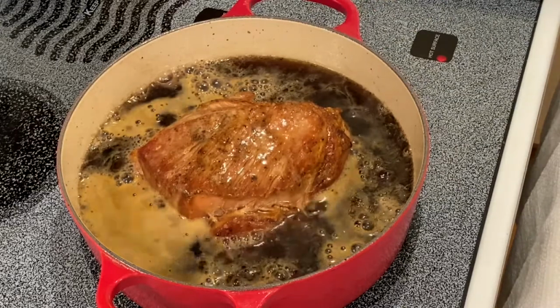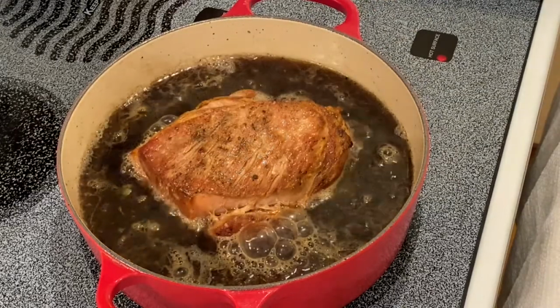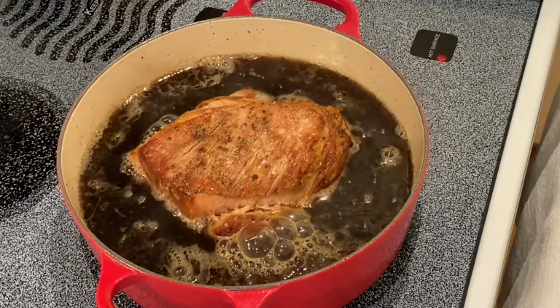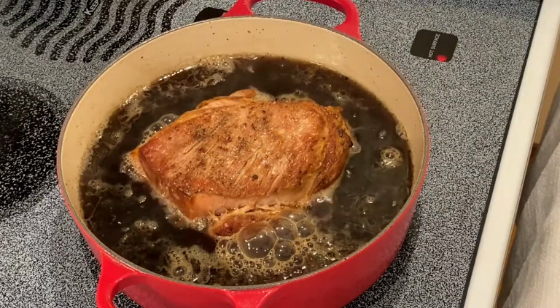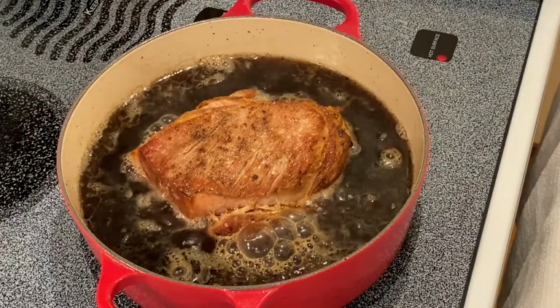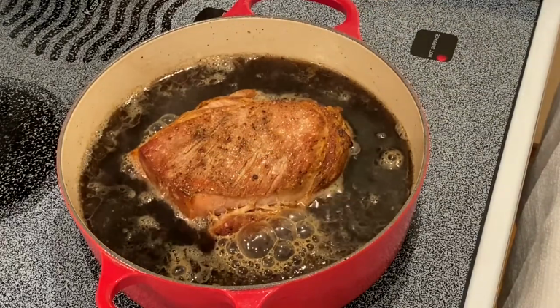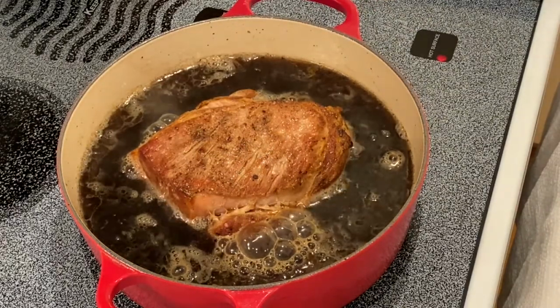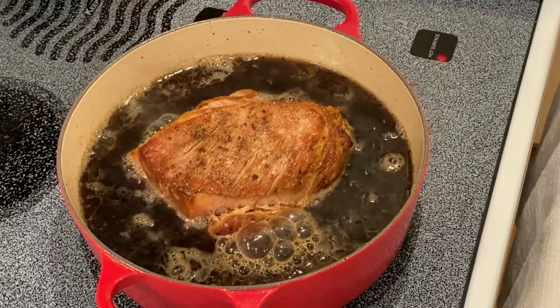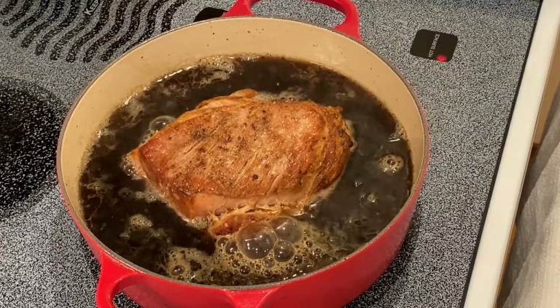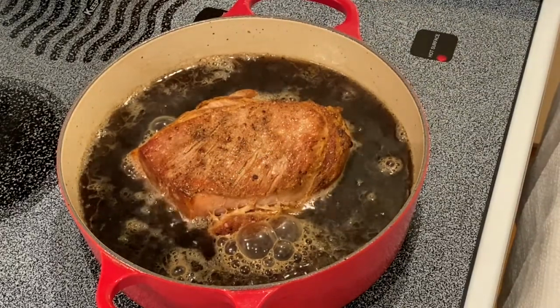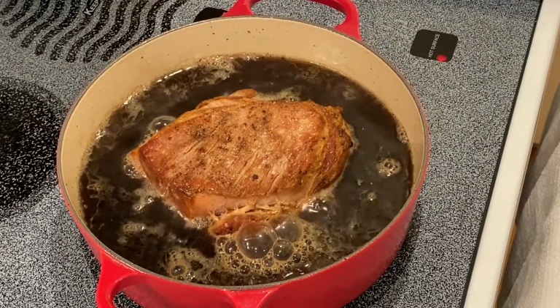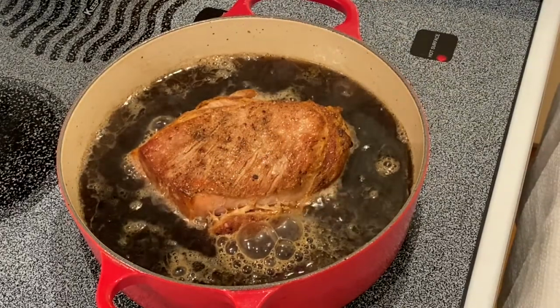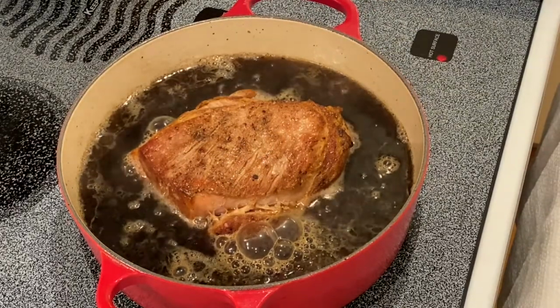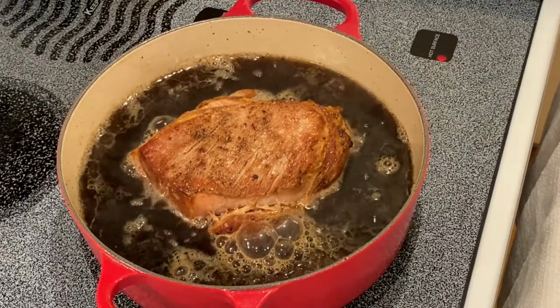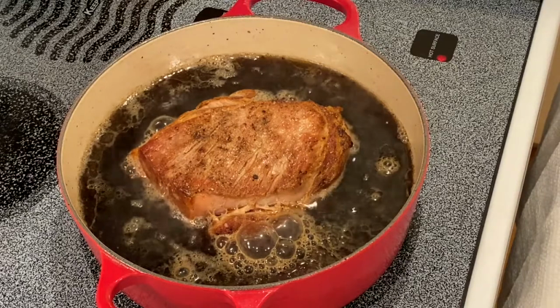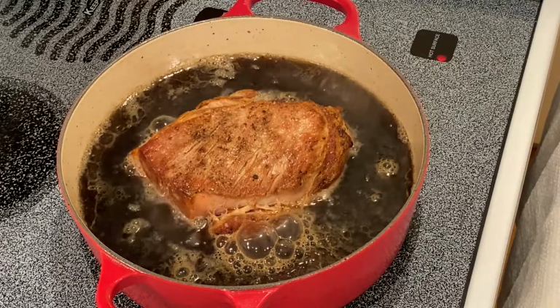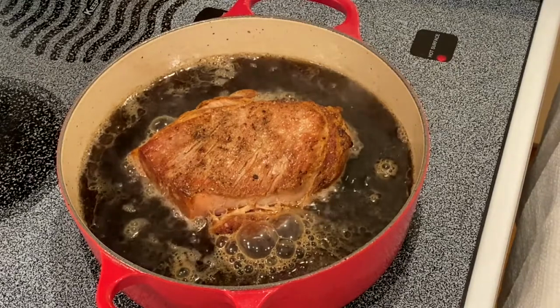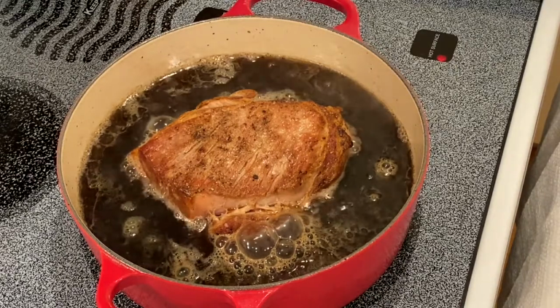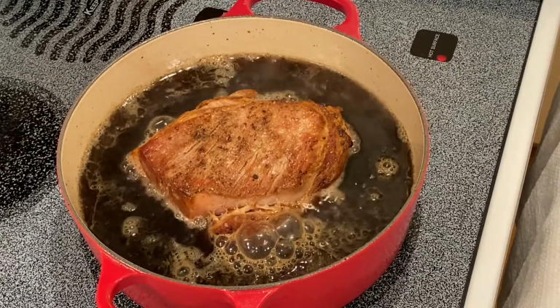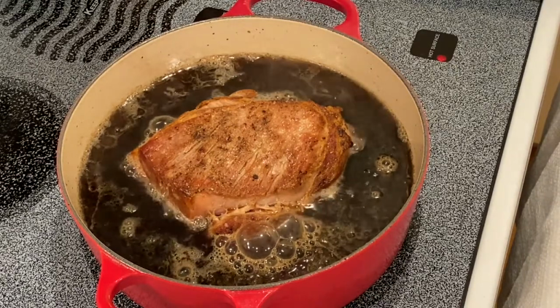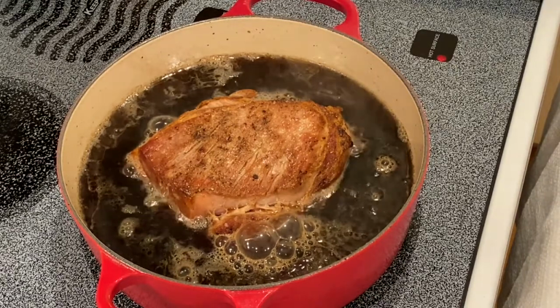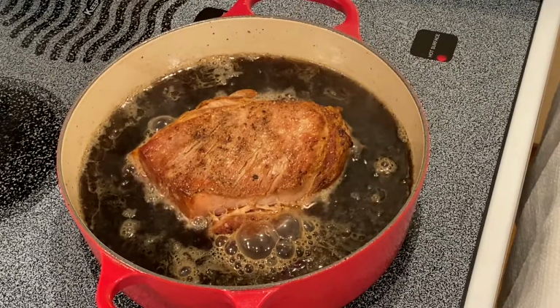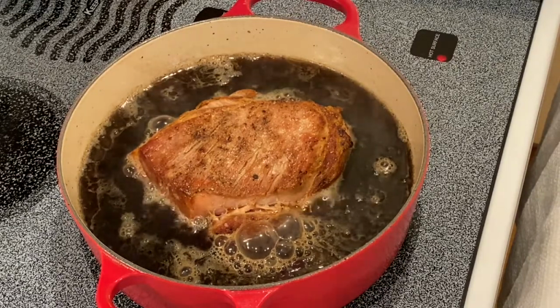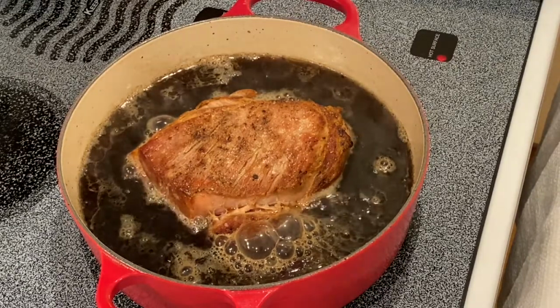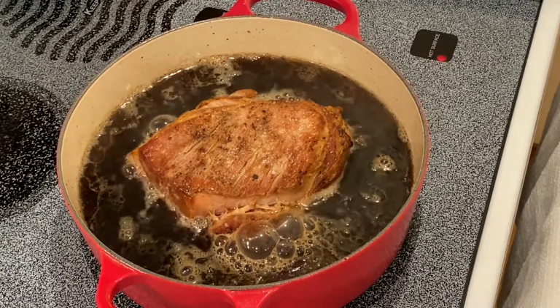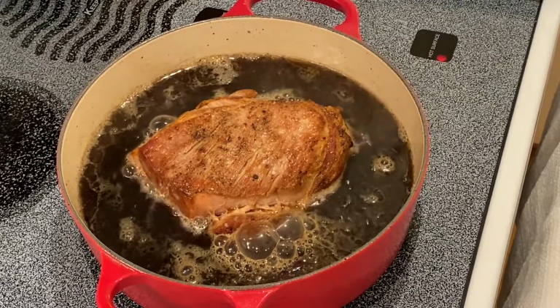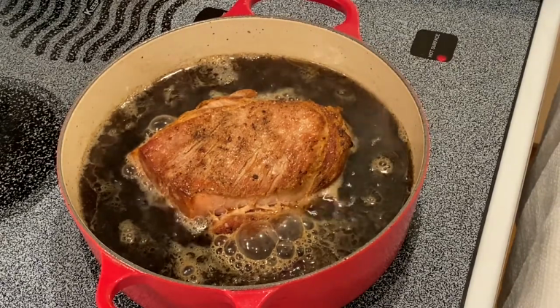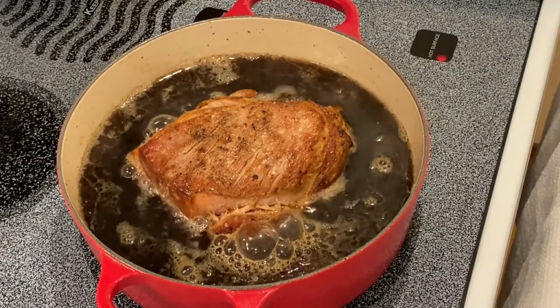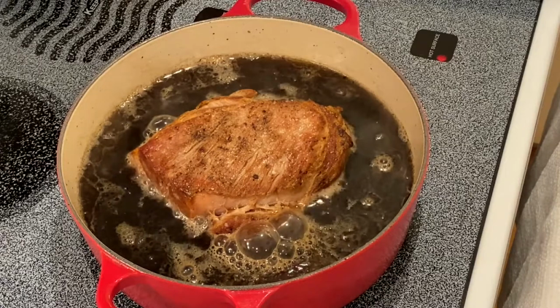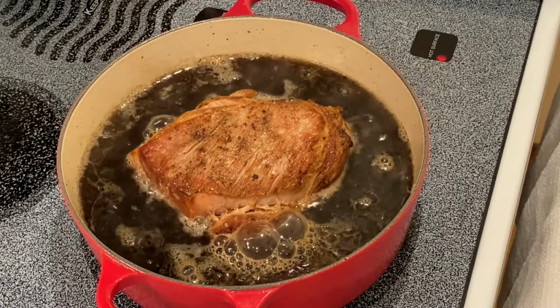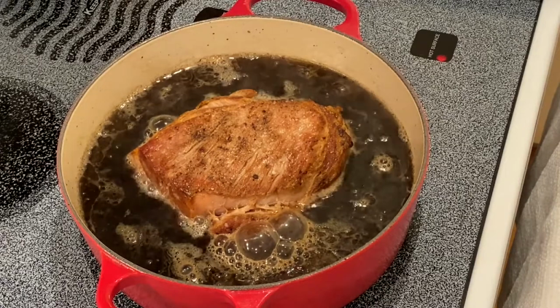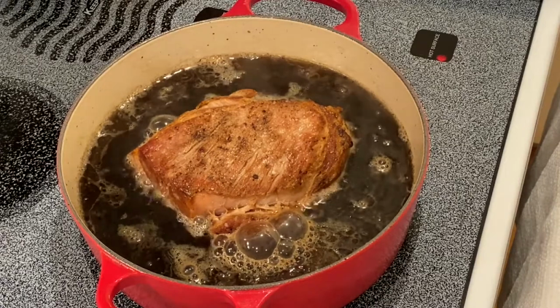Now our liquid has come to a simmer. We are then going to put the lid on it and put it into a preheated oven at 350 degrees Fahrenheit. I would go one hour and 30 minutes.